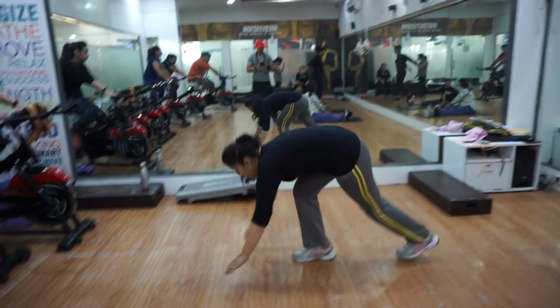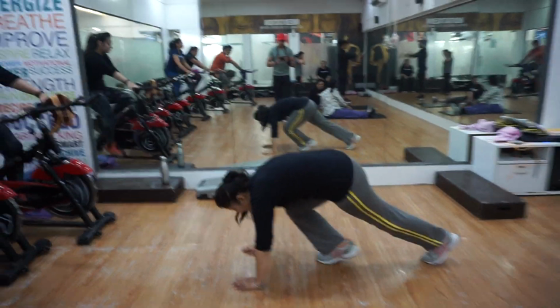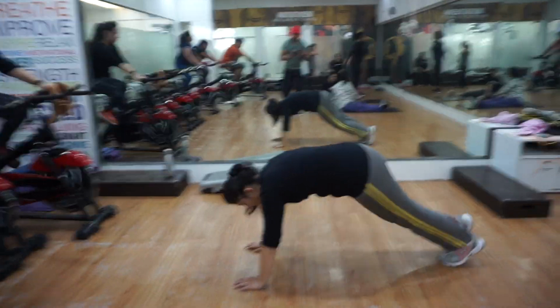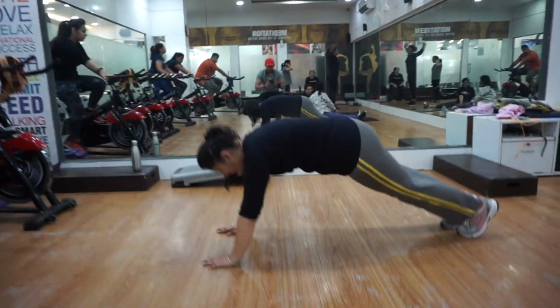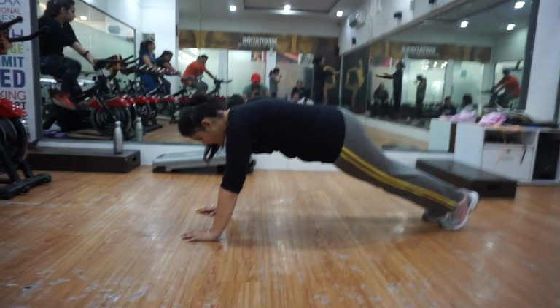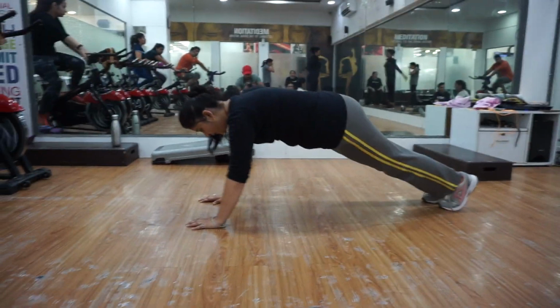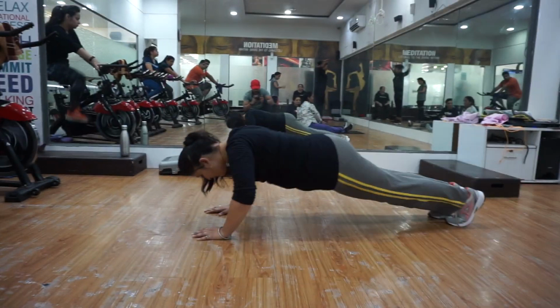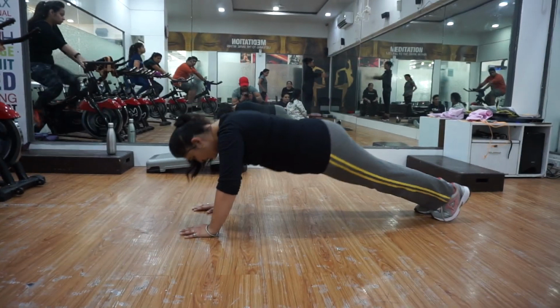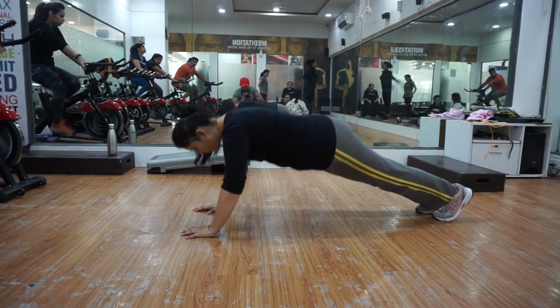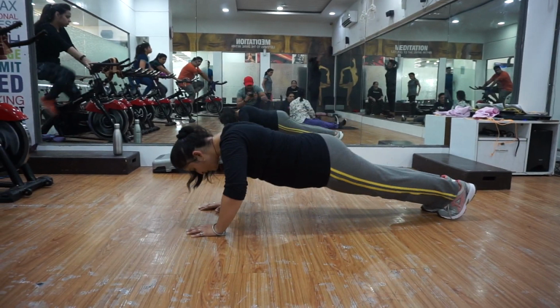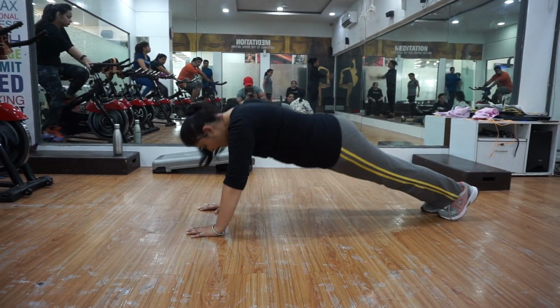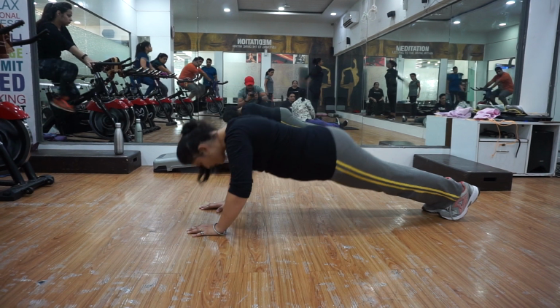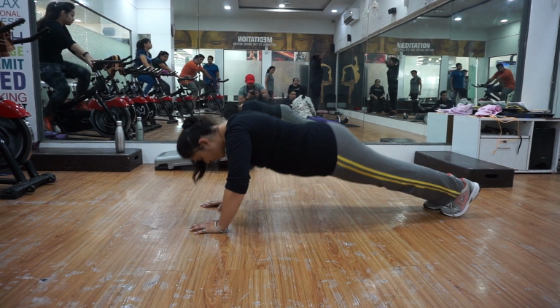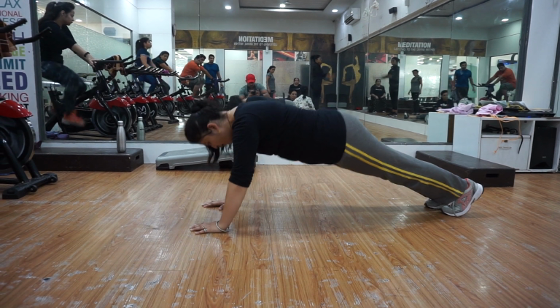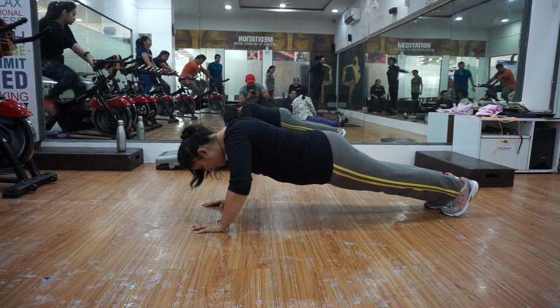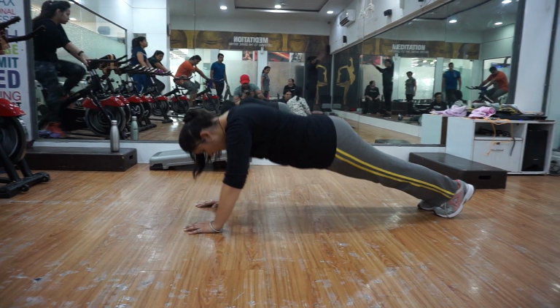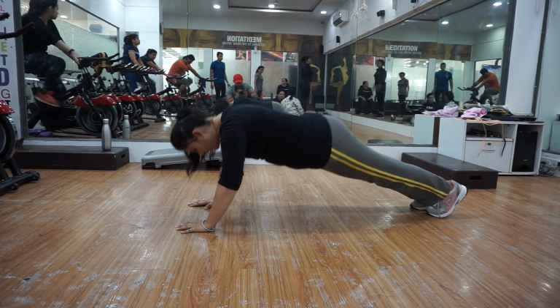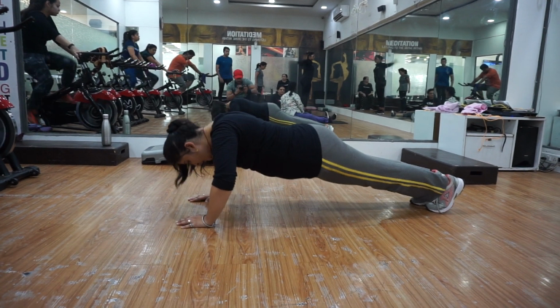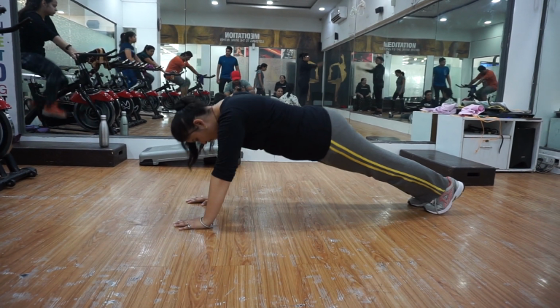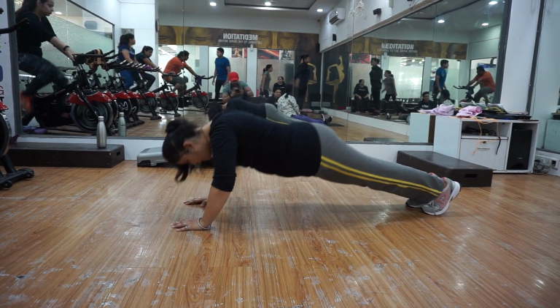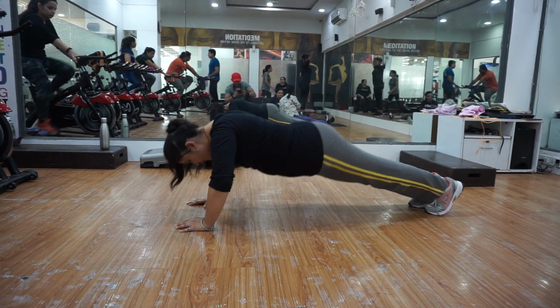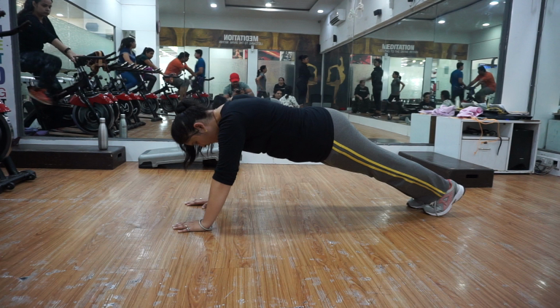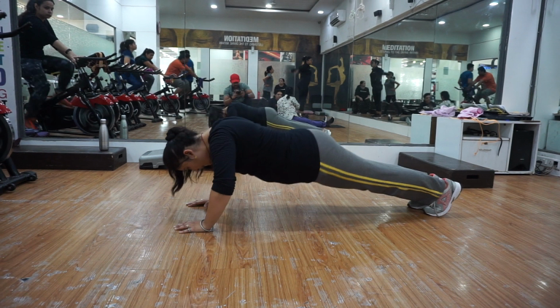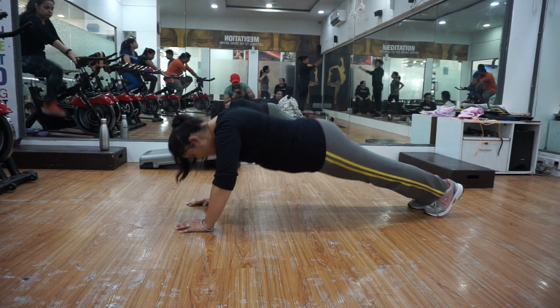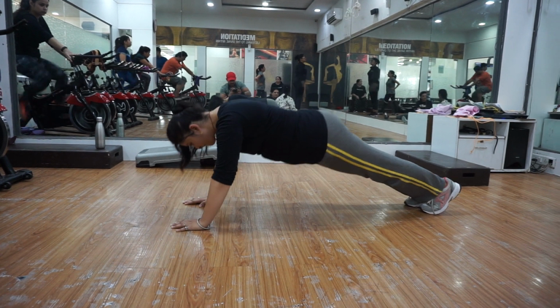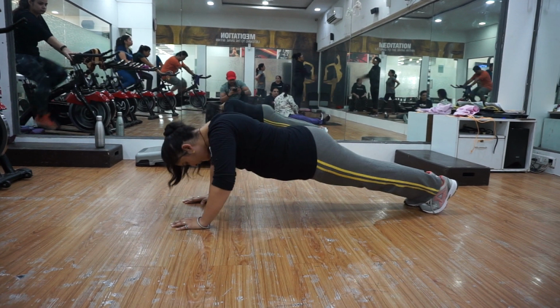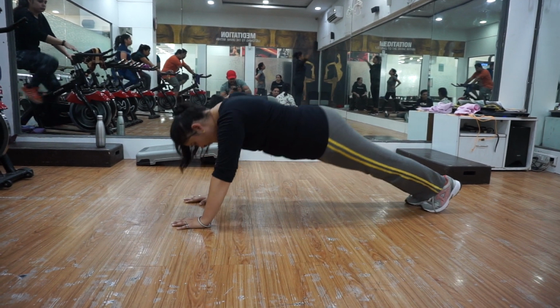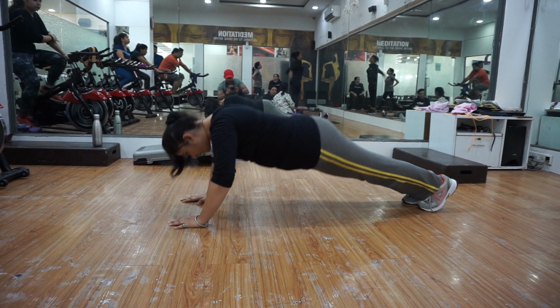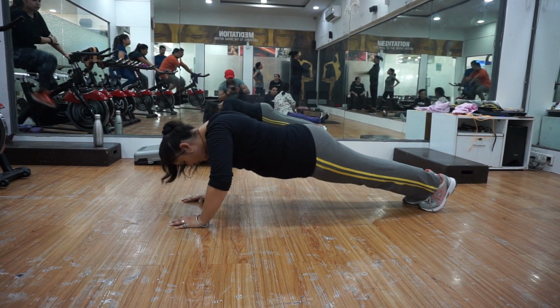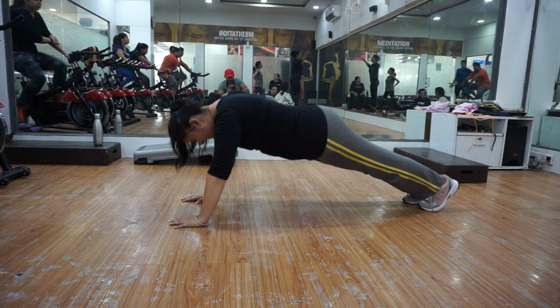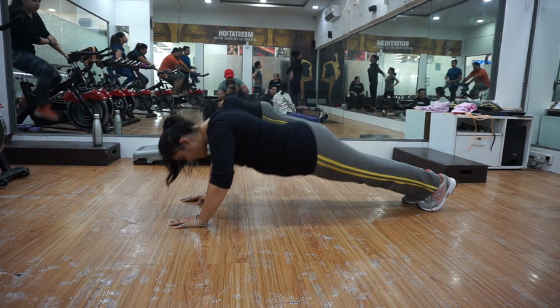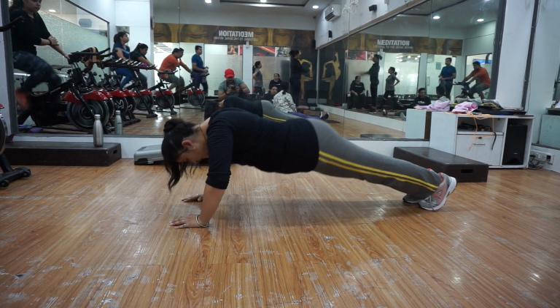Push up. Move. 1. Improve your range. 2. 3. Go down. 4. 5. 6. 7. 8. 9. Rest.